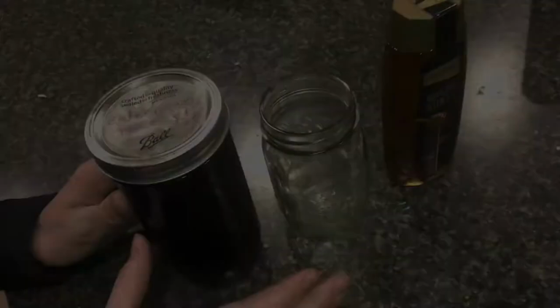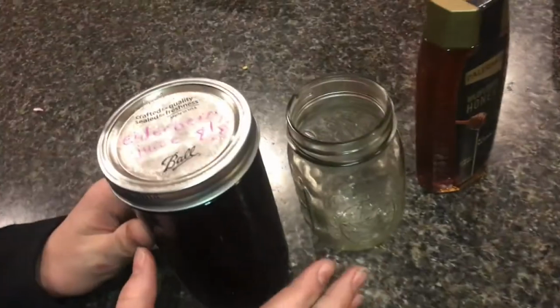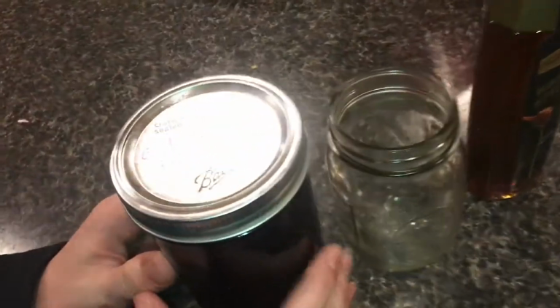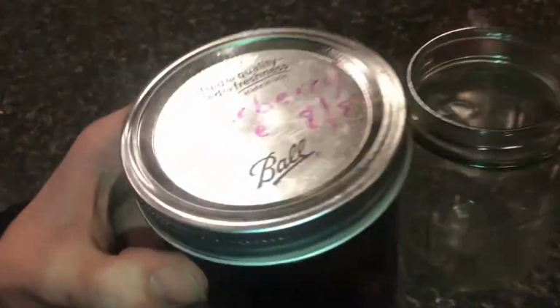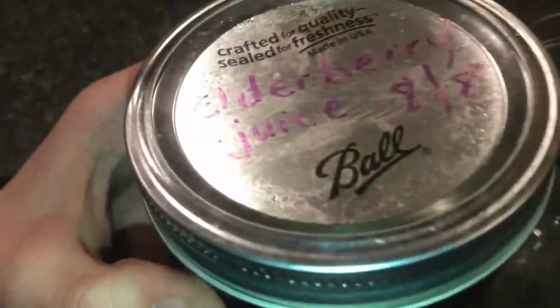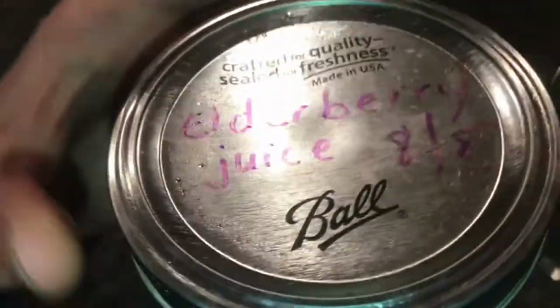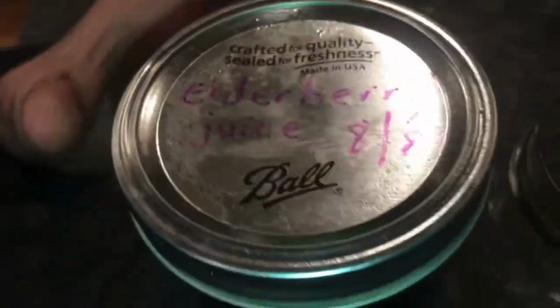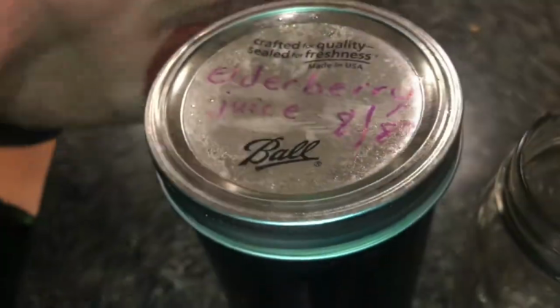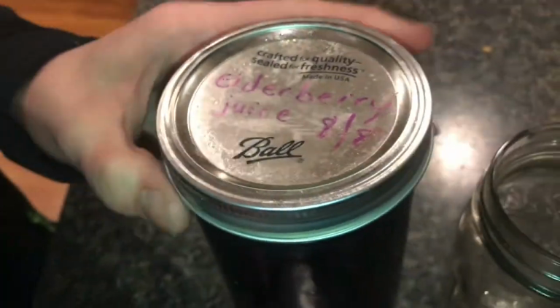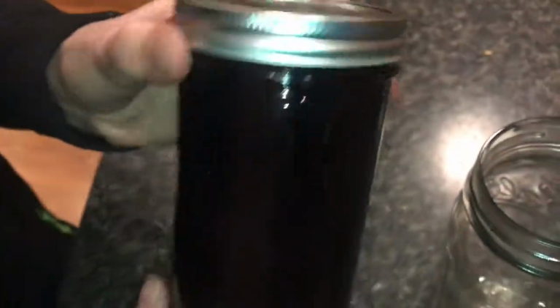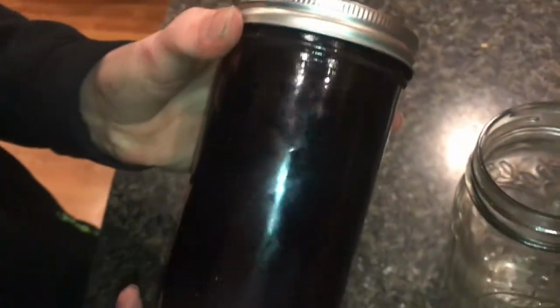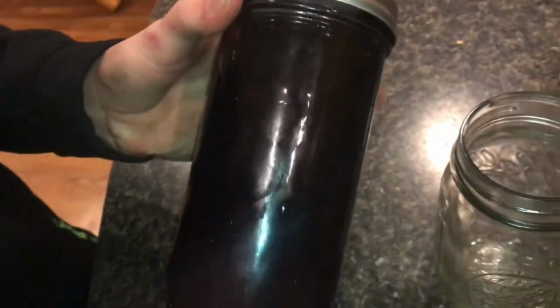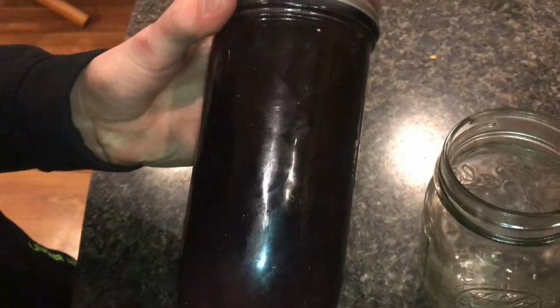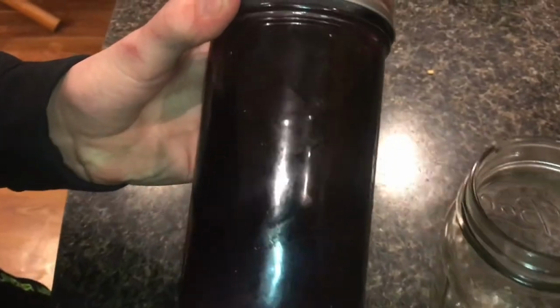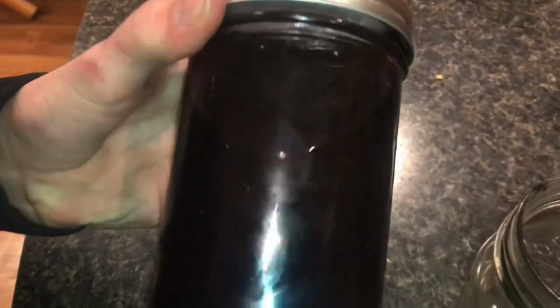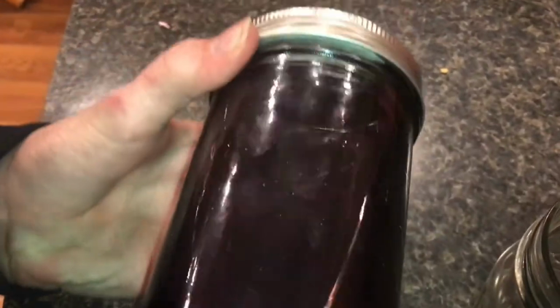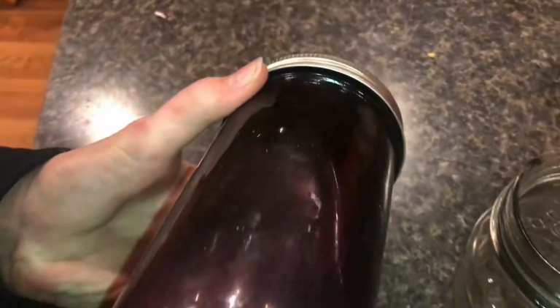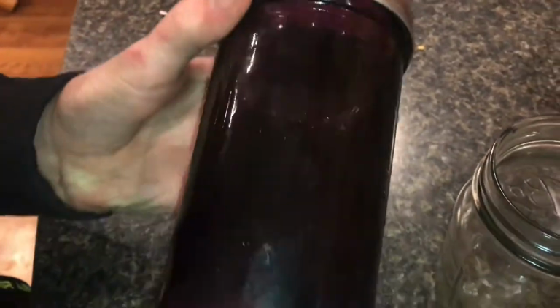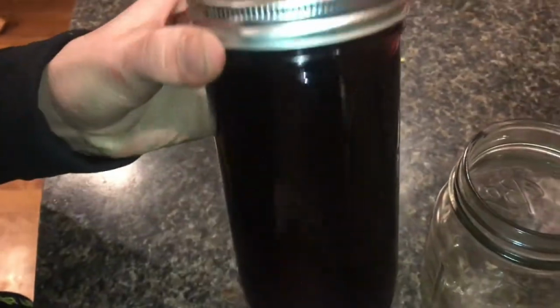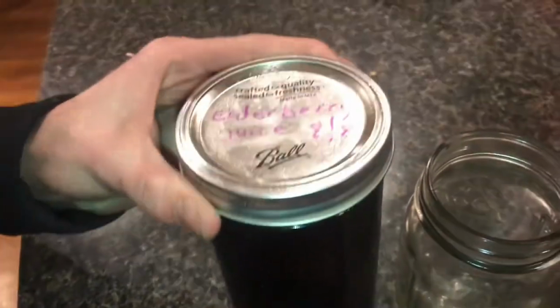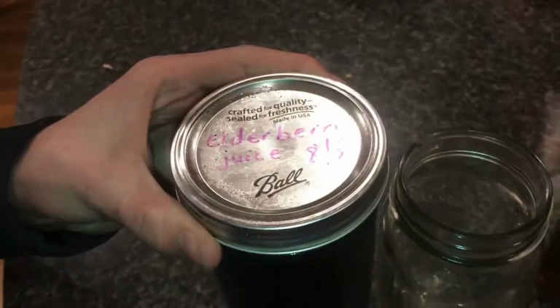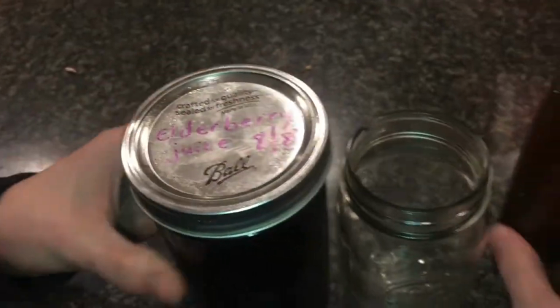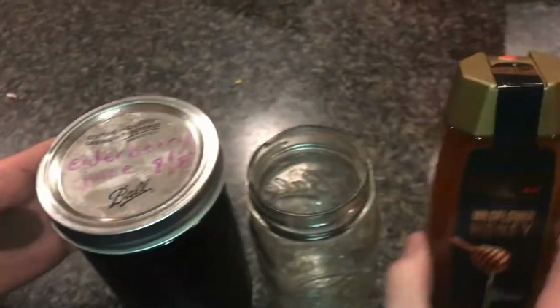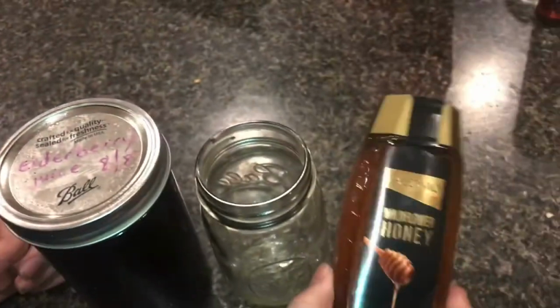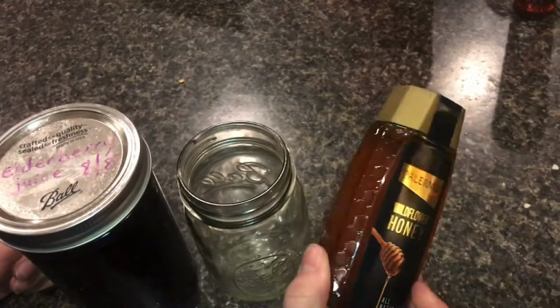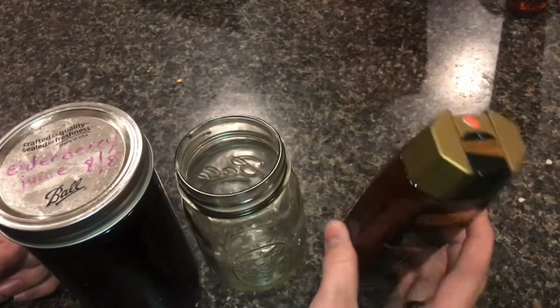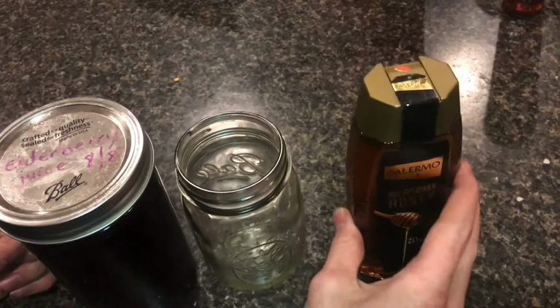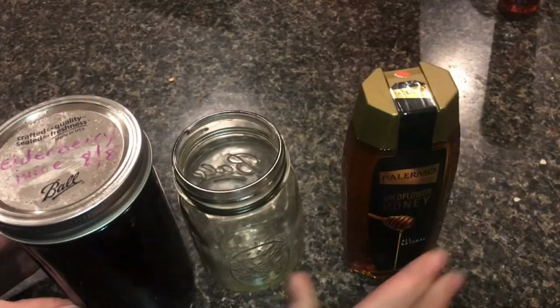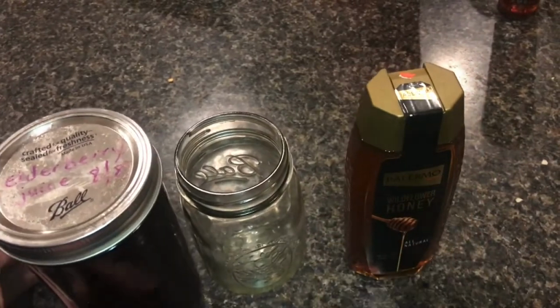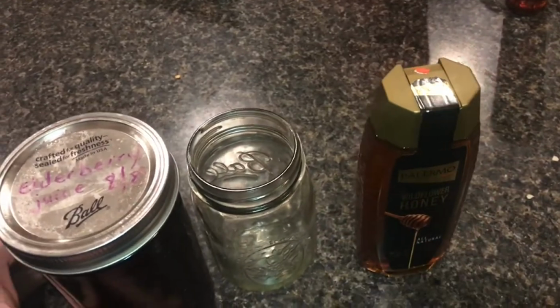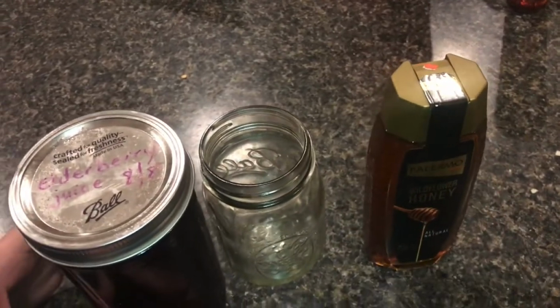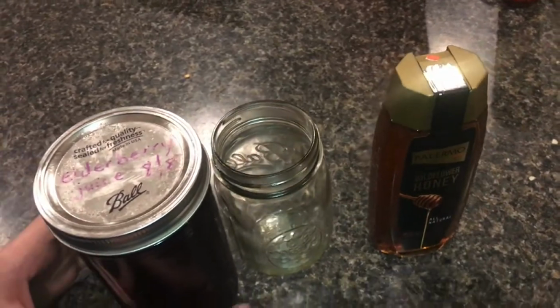We have some elderberry juice here. You take elderberries, you juice them, and you can tell just how dark it is. What you do is you mix it 50-50 with honey, and it makes a really, really good elderberry syrup.